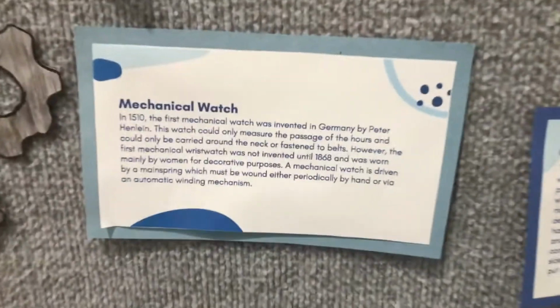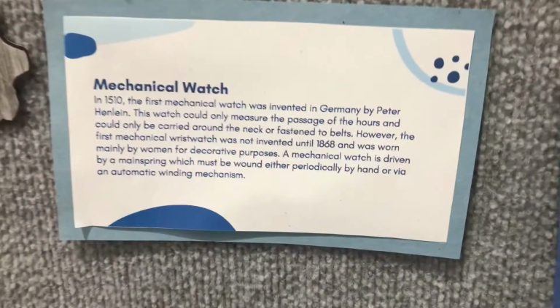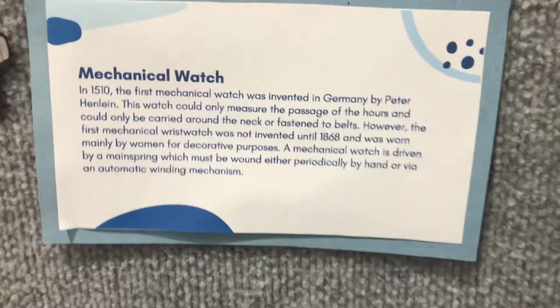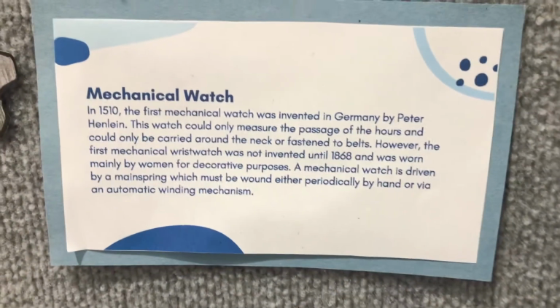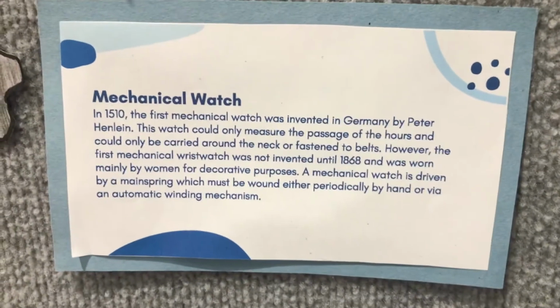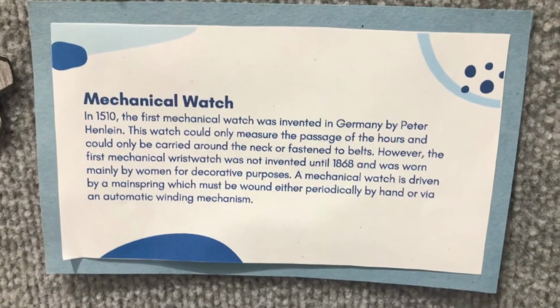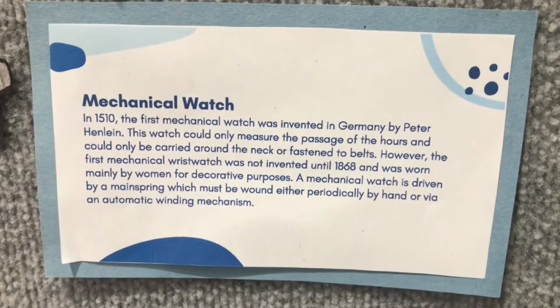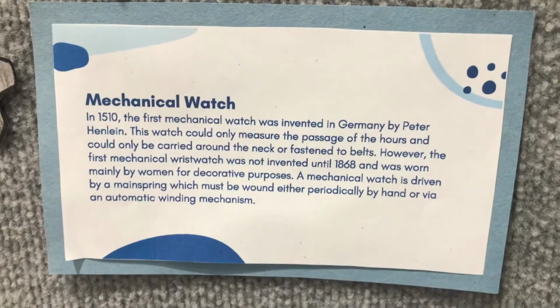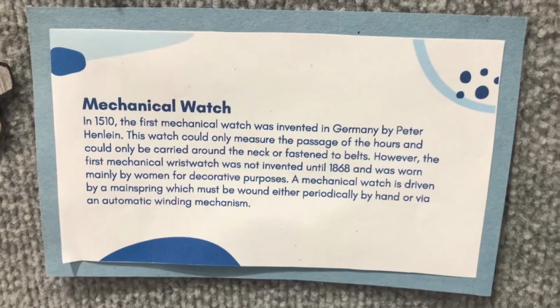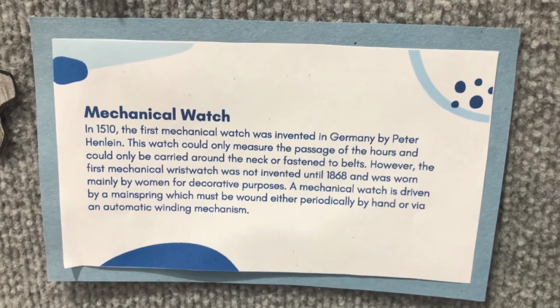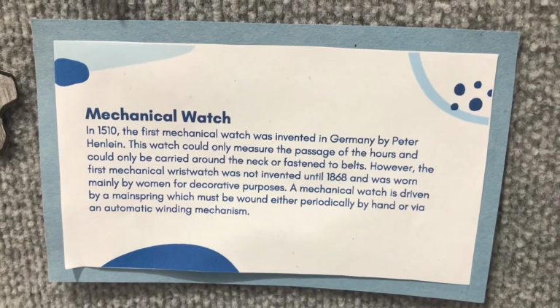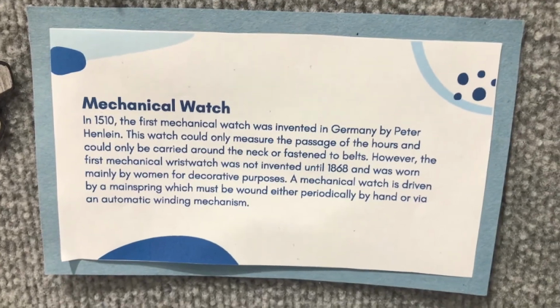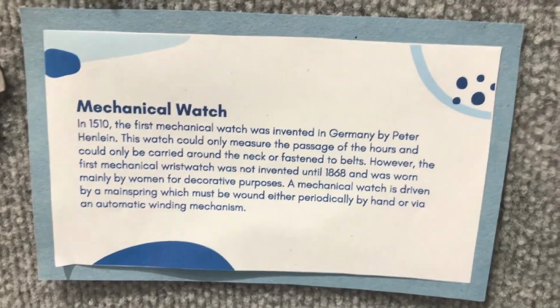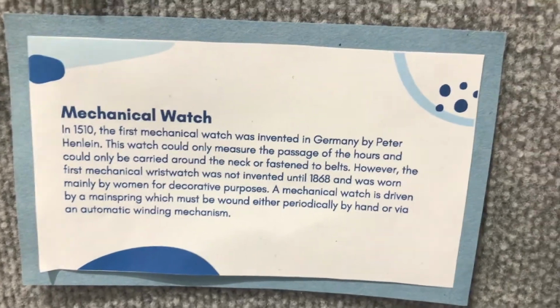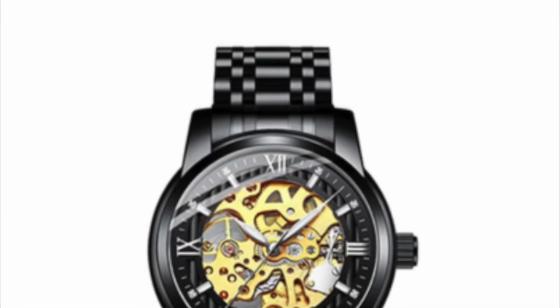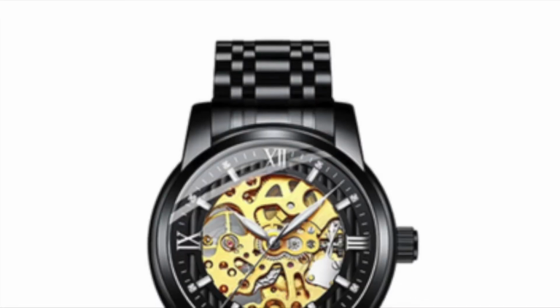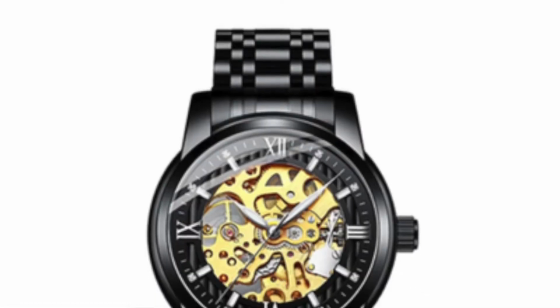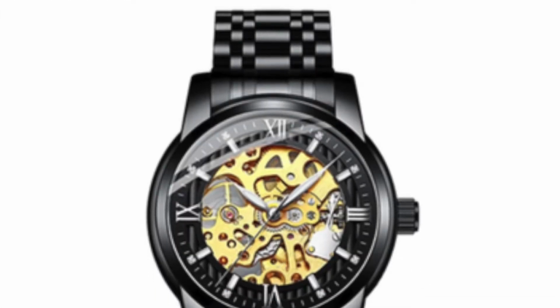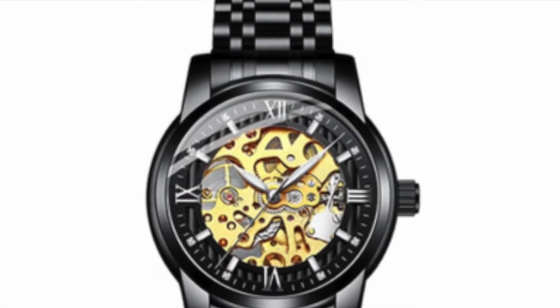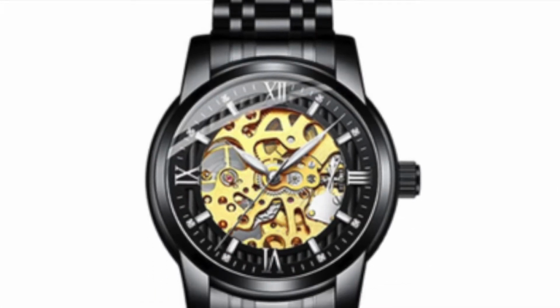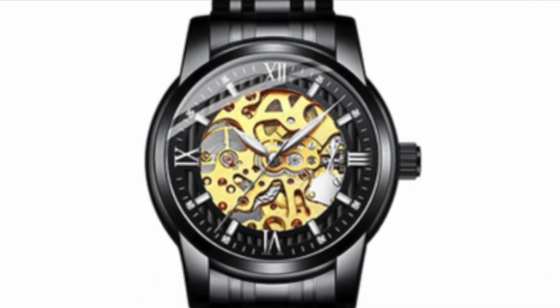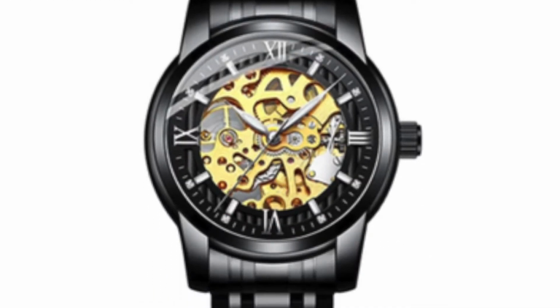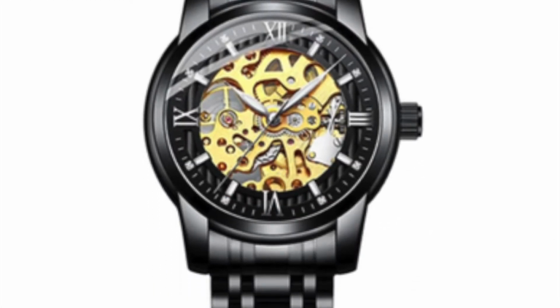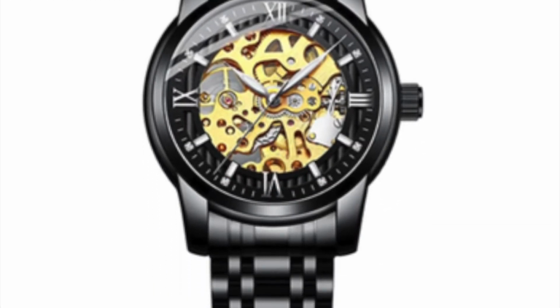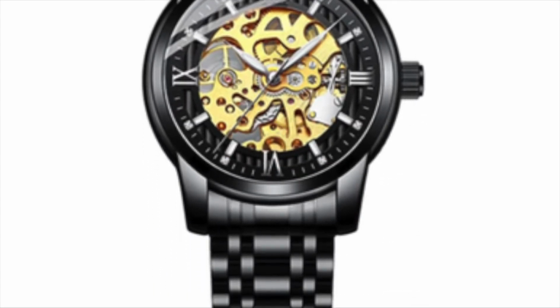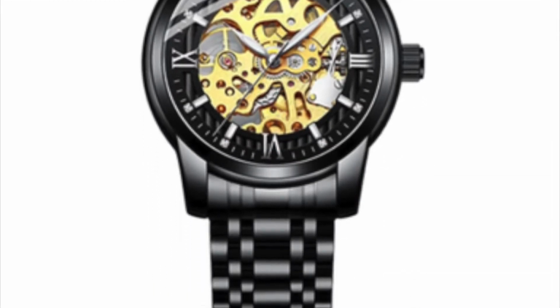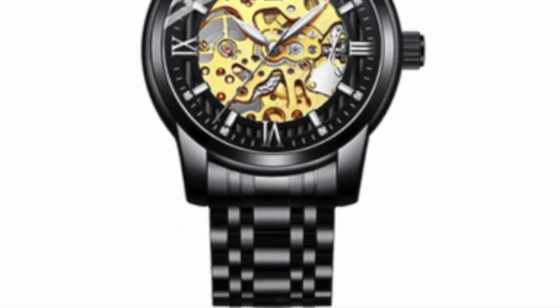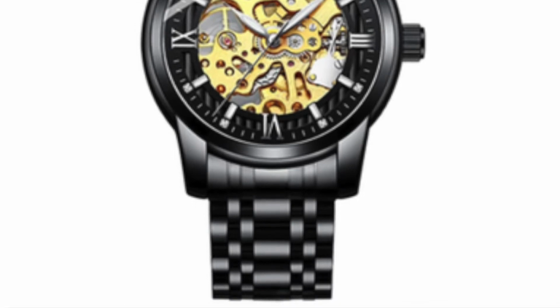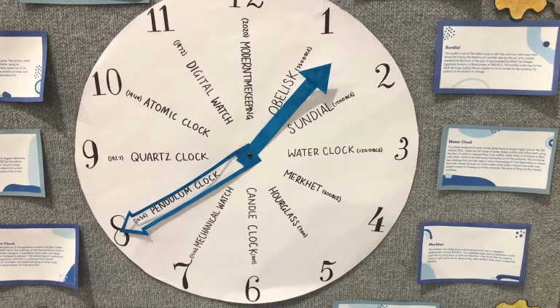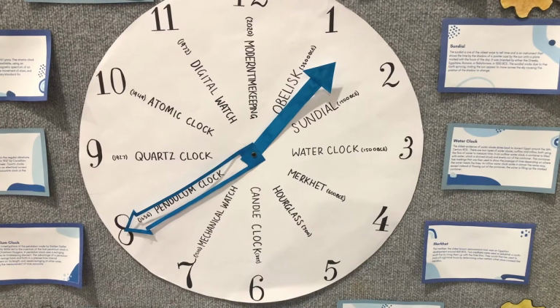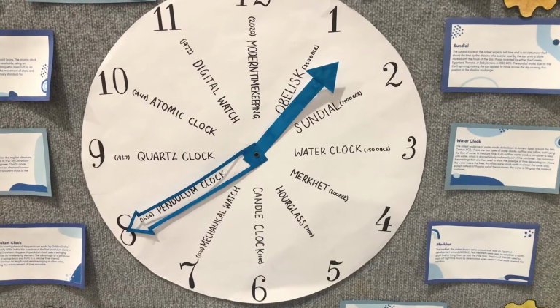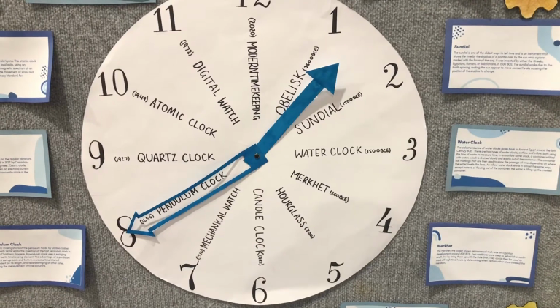The first mechanical watch was developed in 1510 by a German inventor, and further progressed to a wristwatch in 1868.